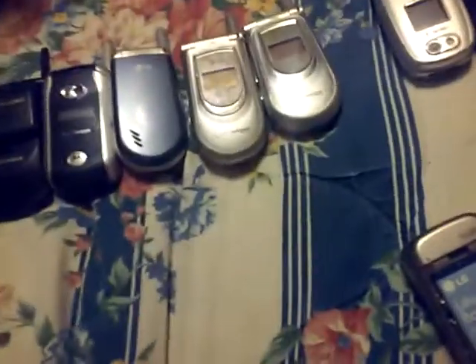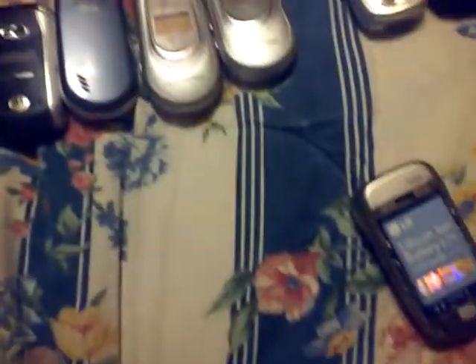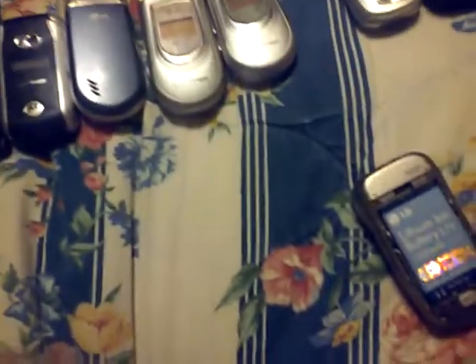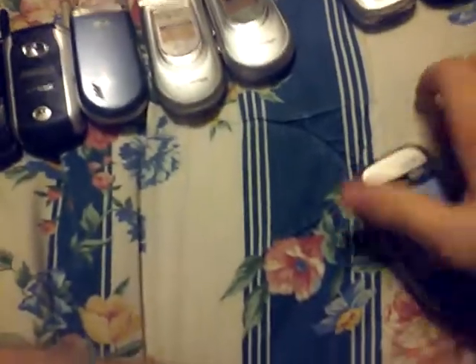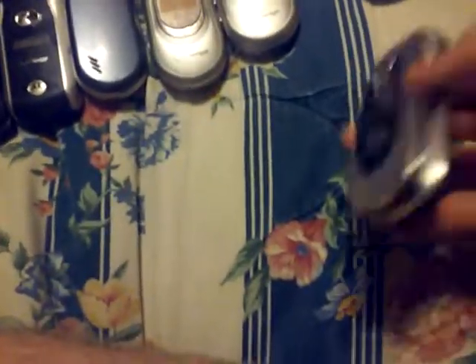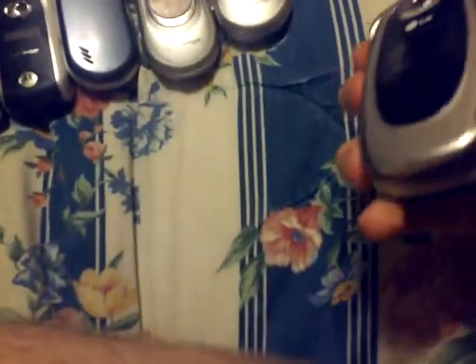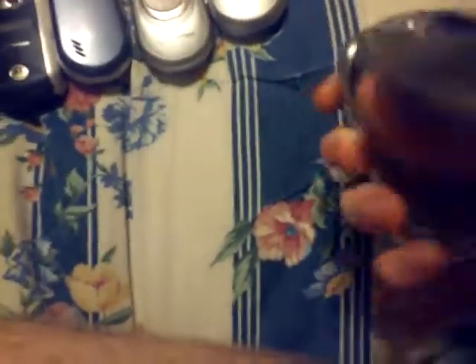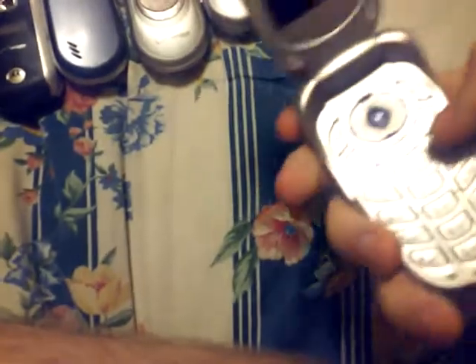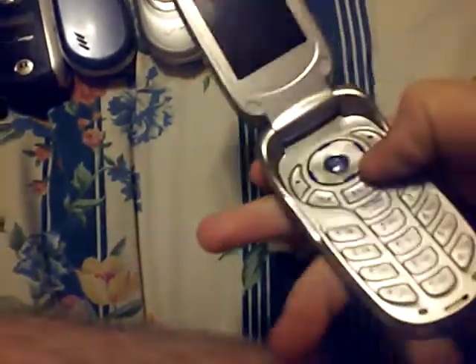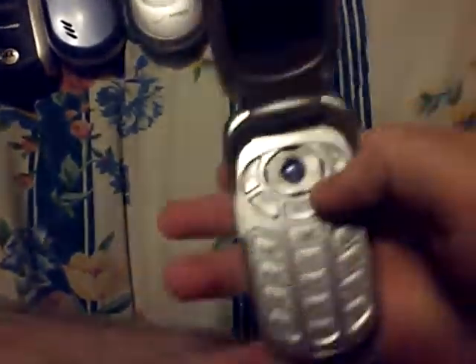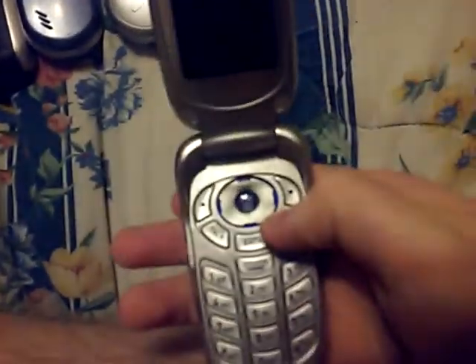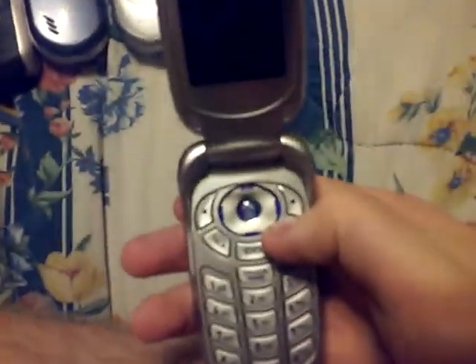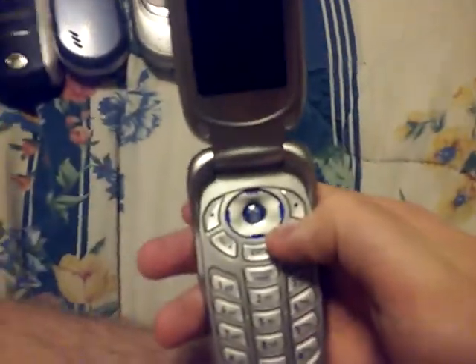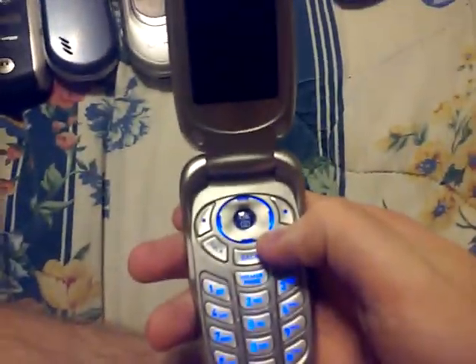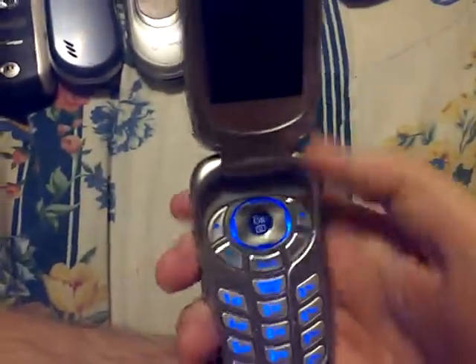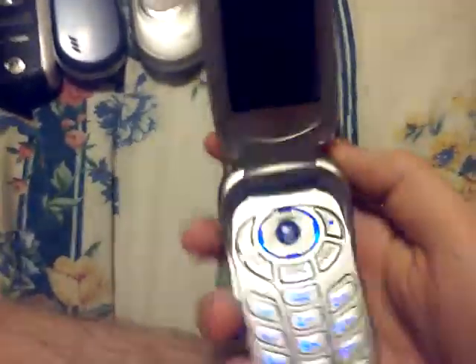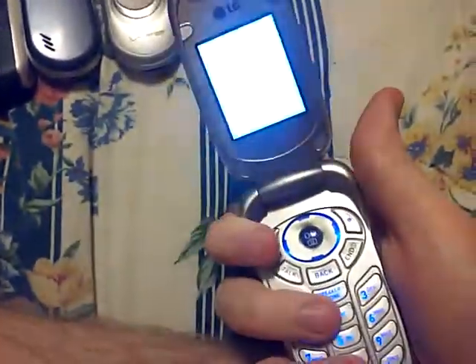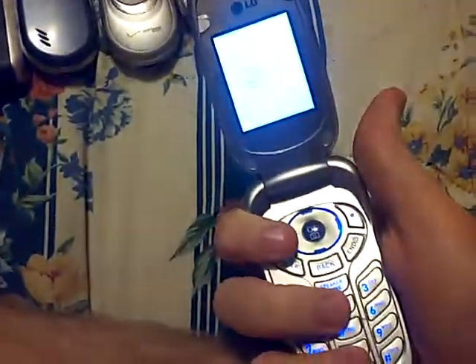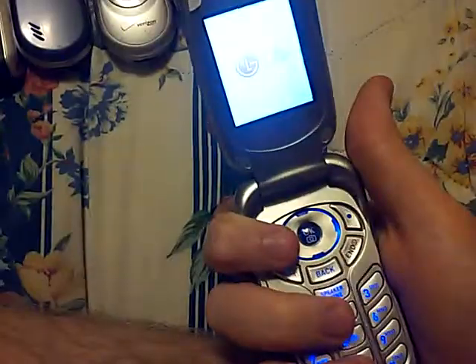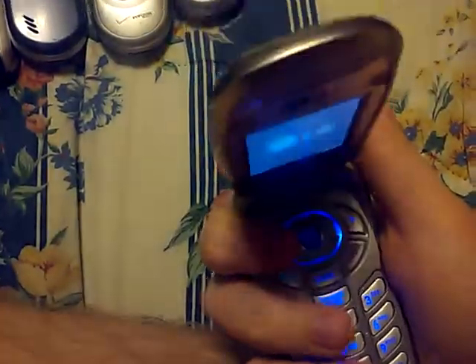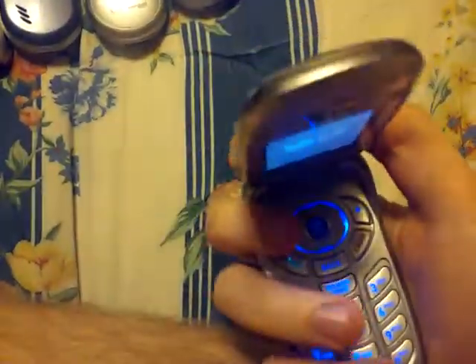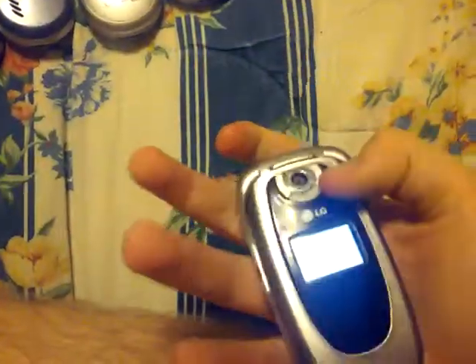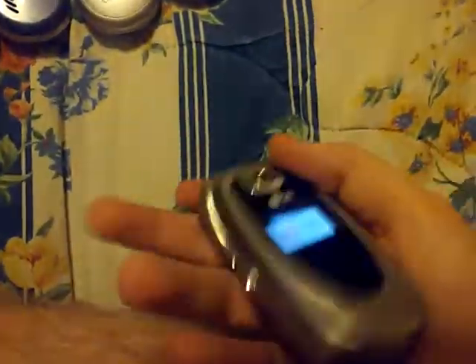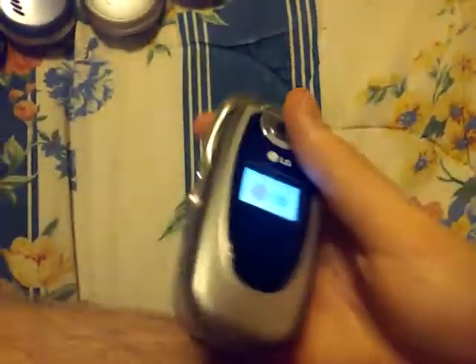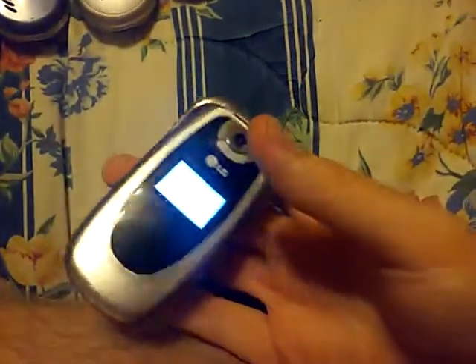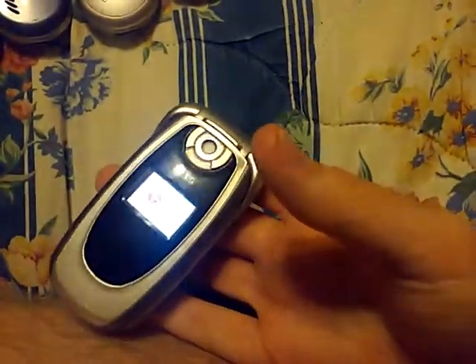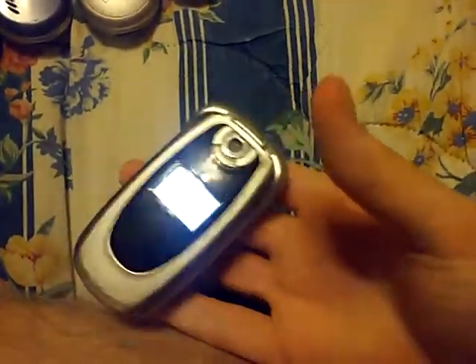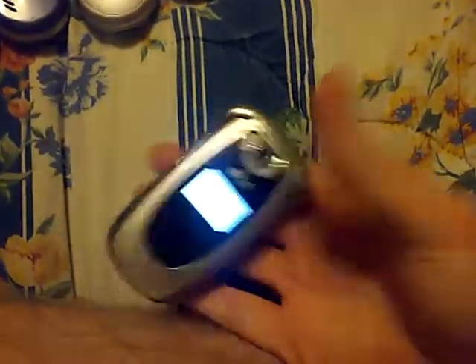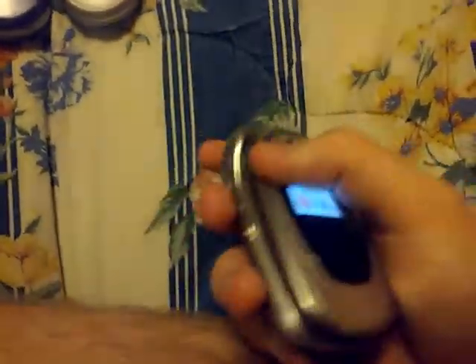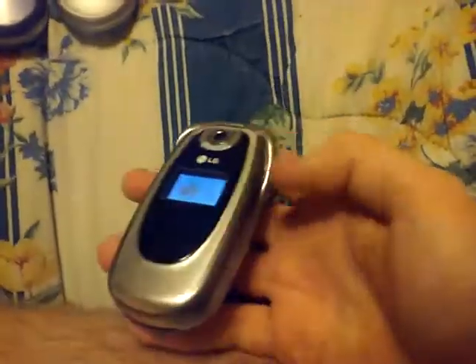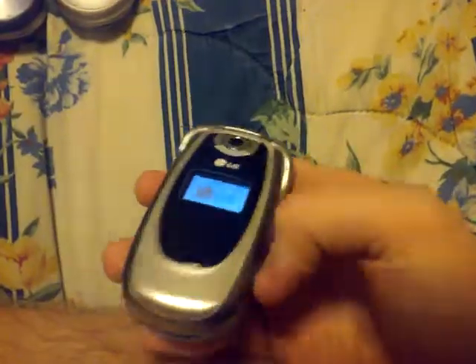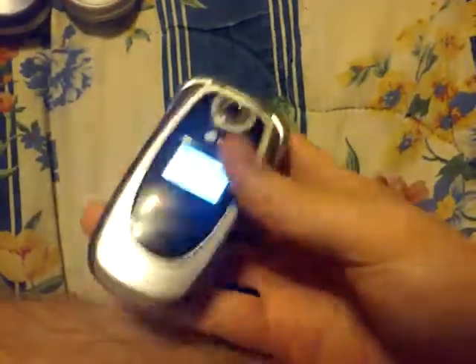Alright, I got the battery in, so let's go ahead and turn it on. There you go — see, it works perfectly fine. It did come with its own battery, but I lost it somewhere.